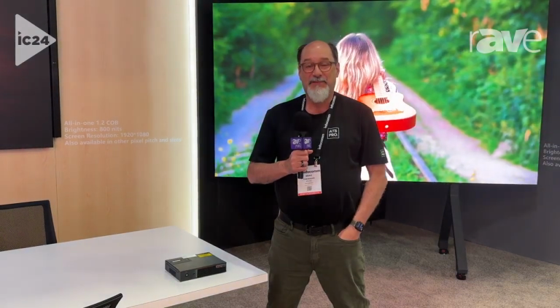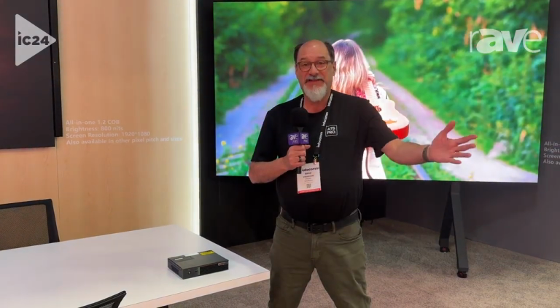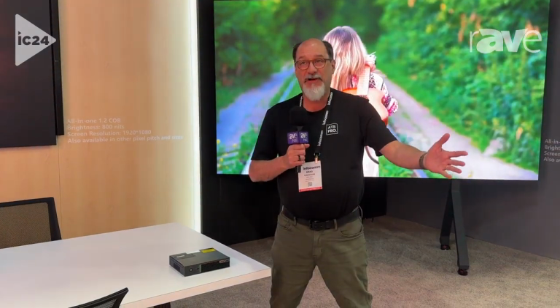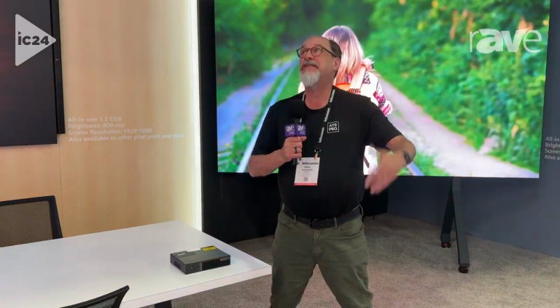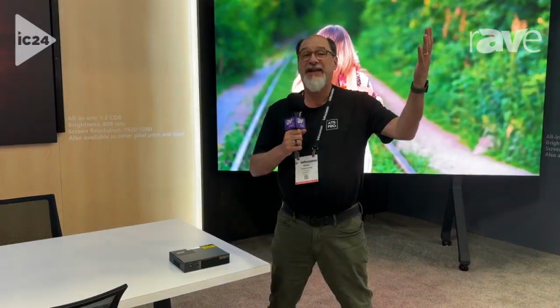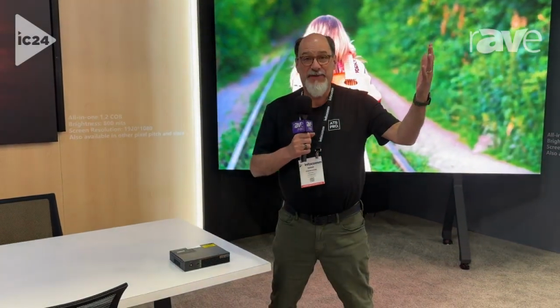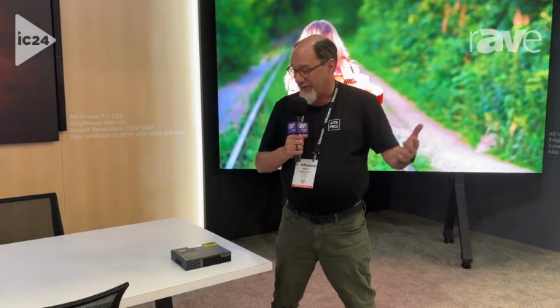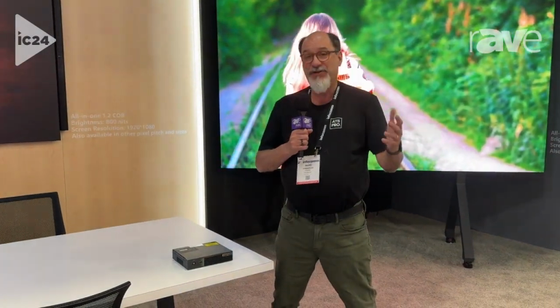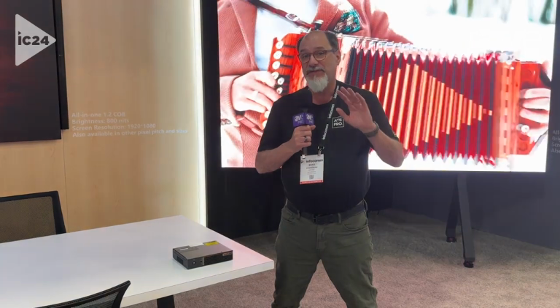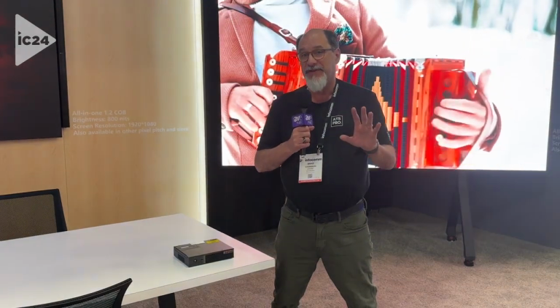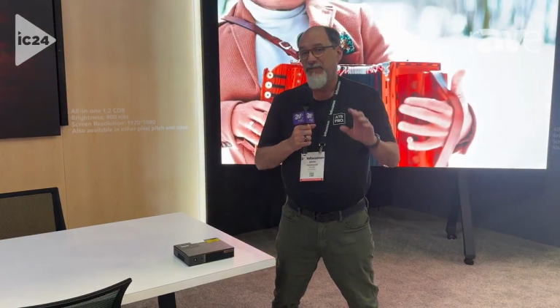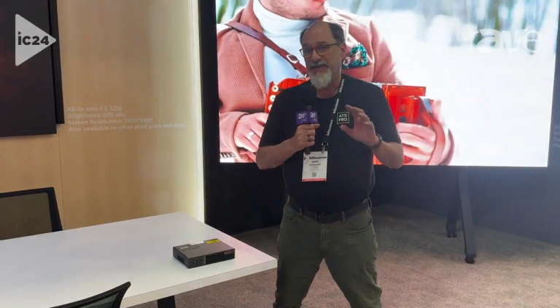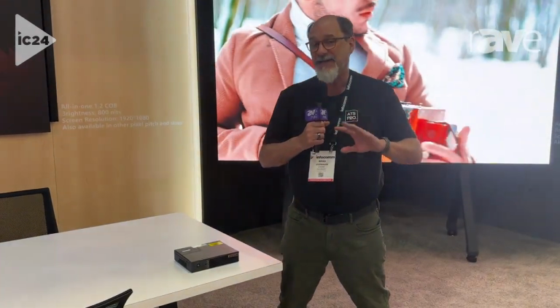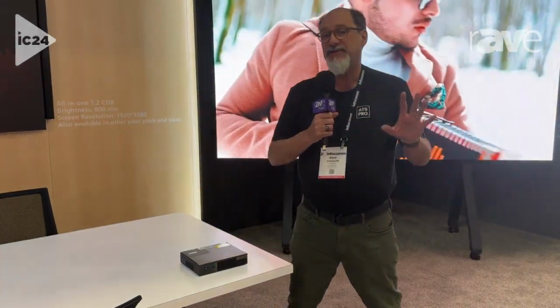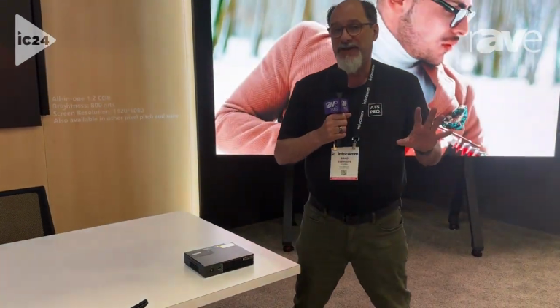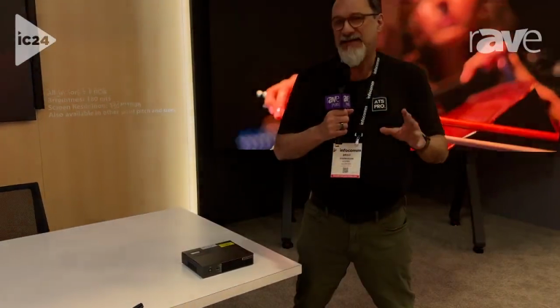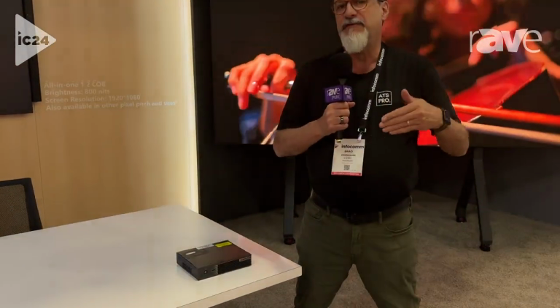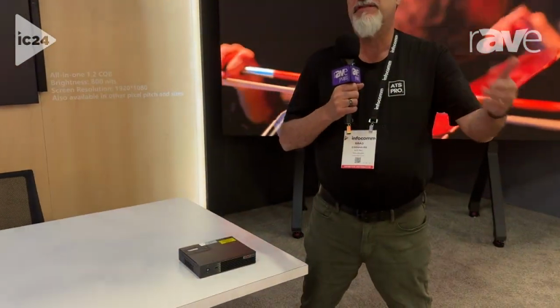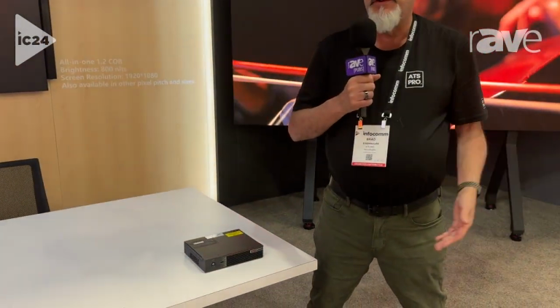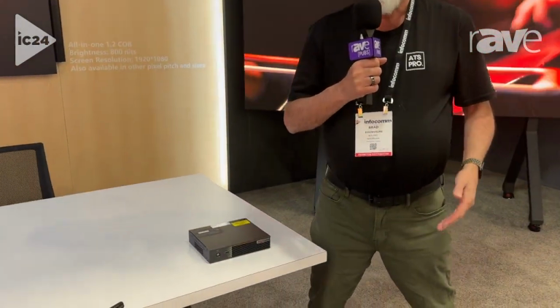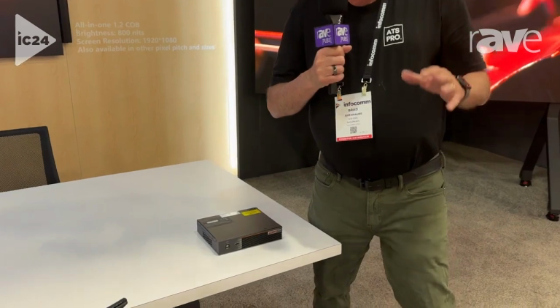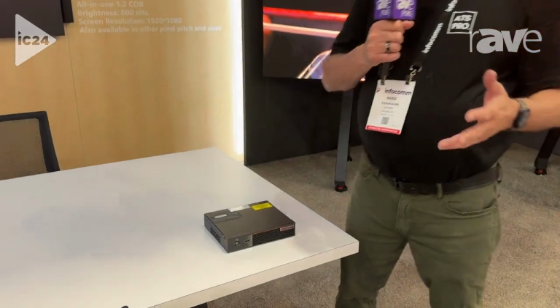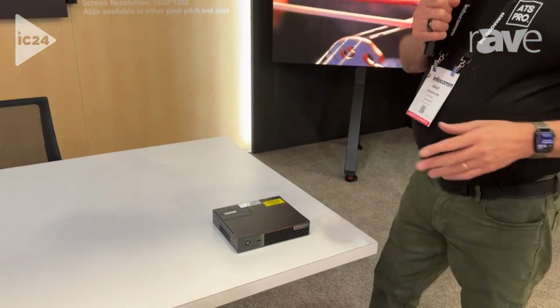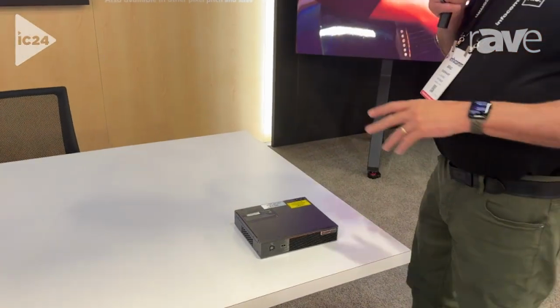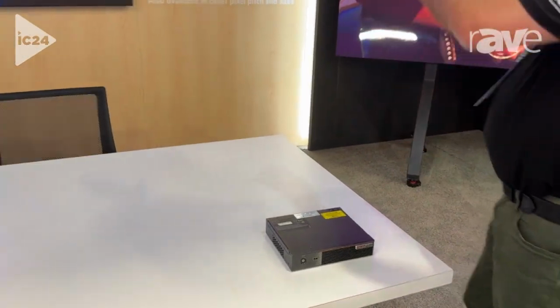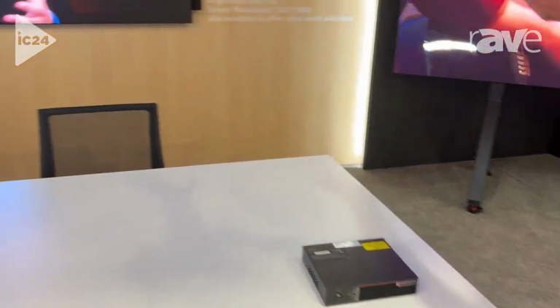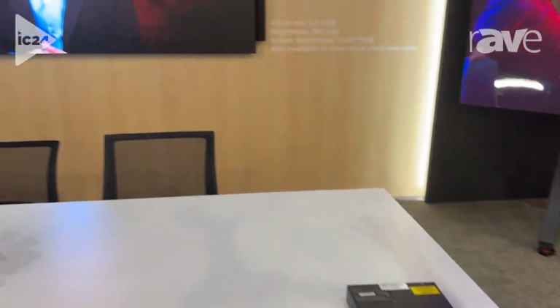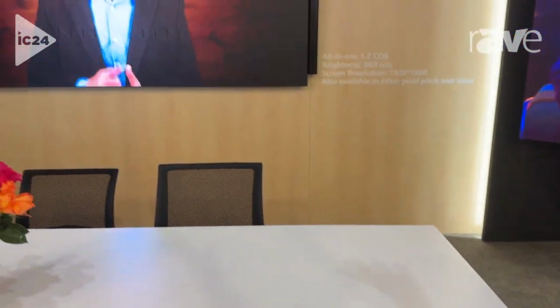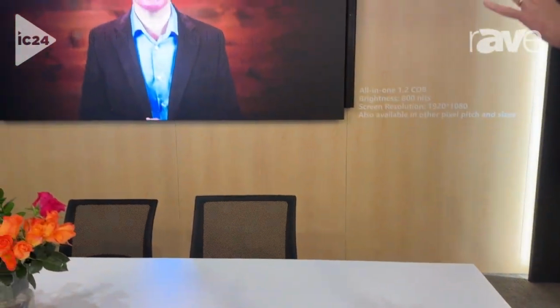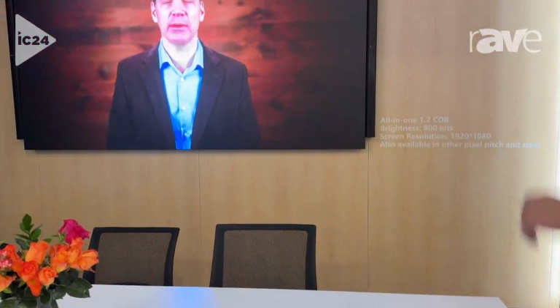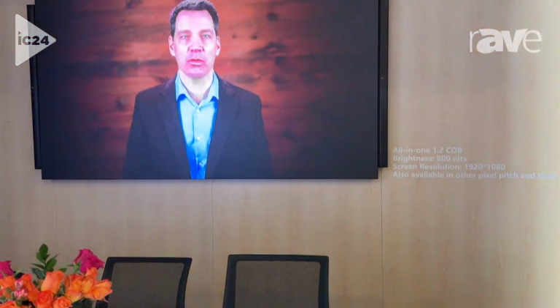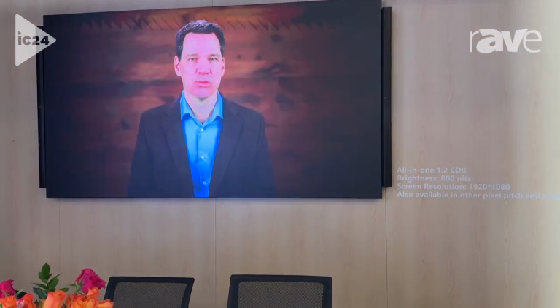Brad with ATS Pro. I'm in the Taylor Leads booth, and I'm going to show you this really cool thing. We call this the collaboration screen. It's kind of our version of the all-in-one — more of an all-in-plus-one. So you've got speakers, you've got the screen, and then you've got the head-end.